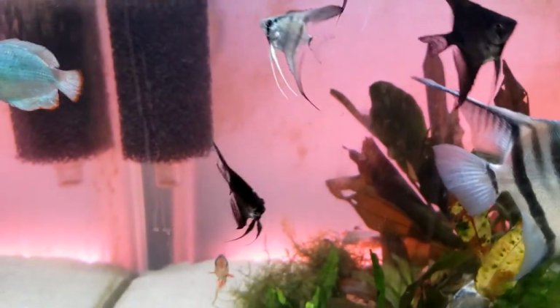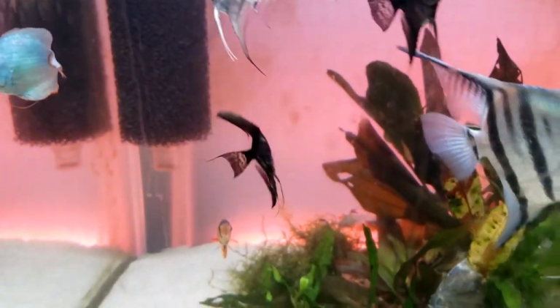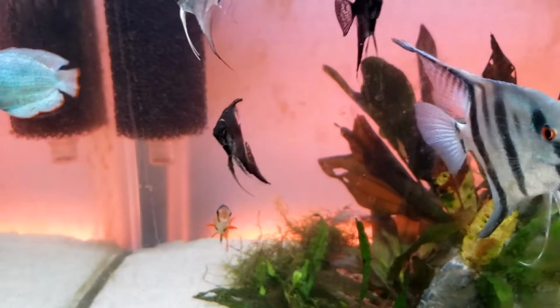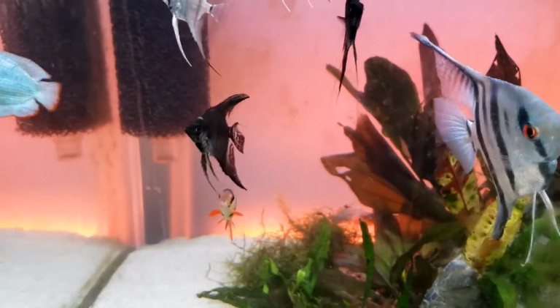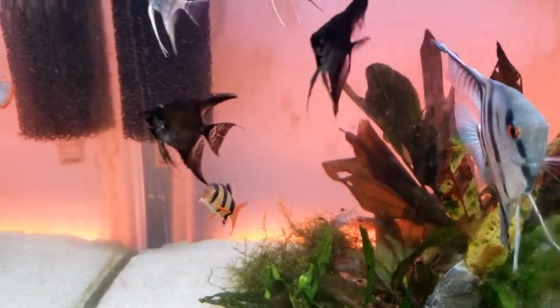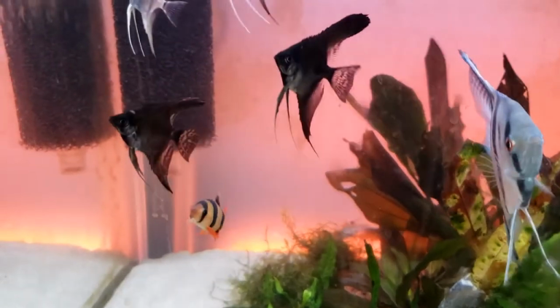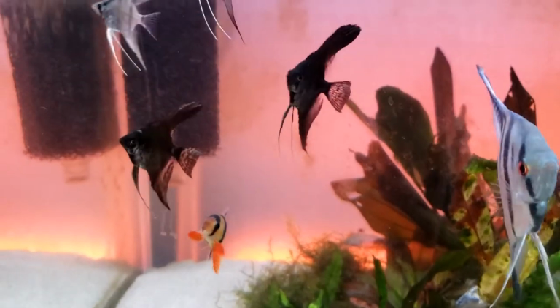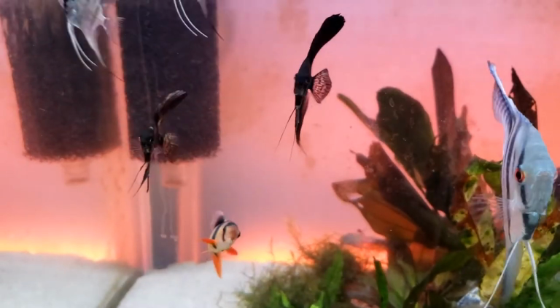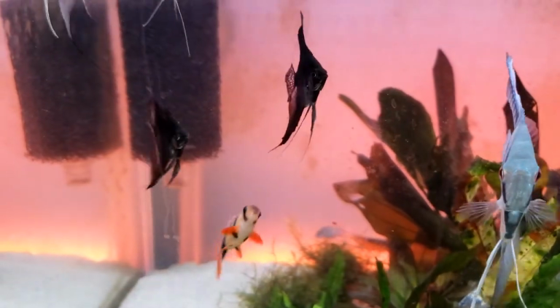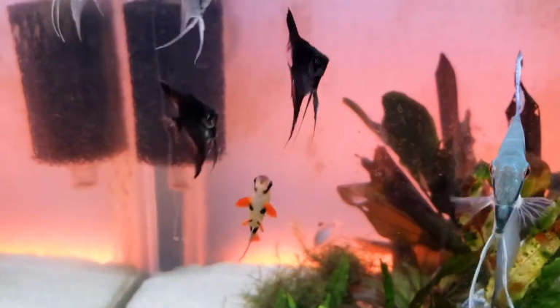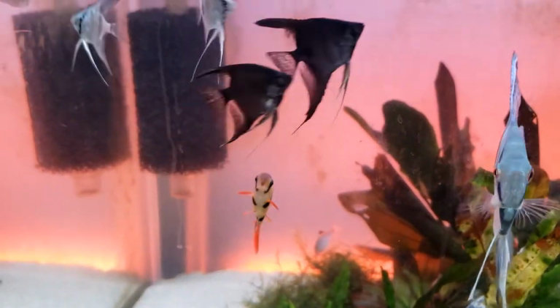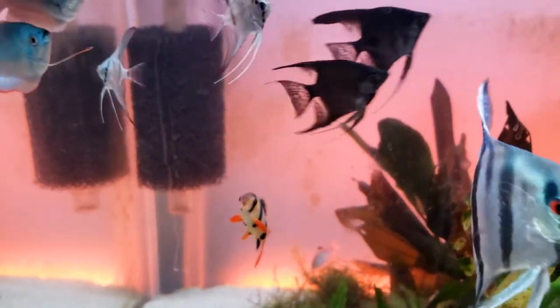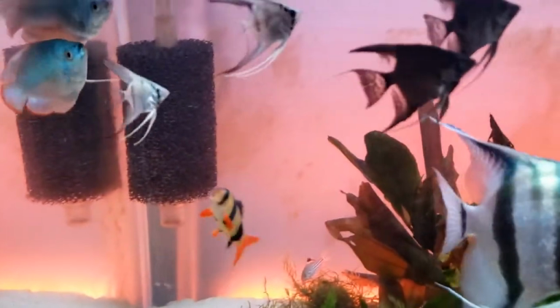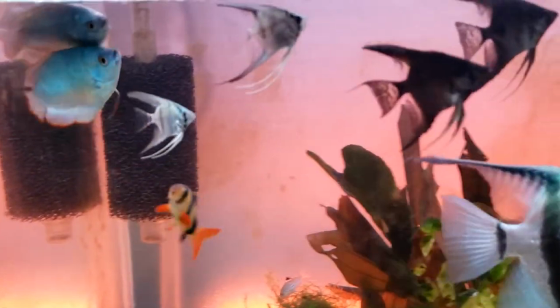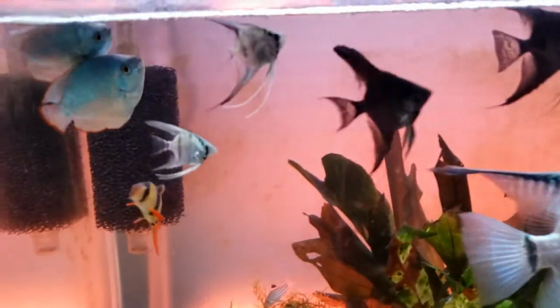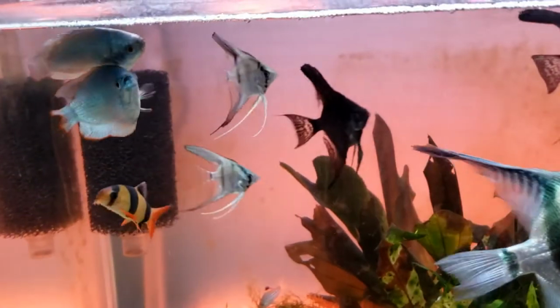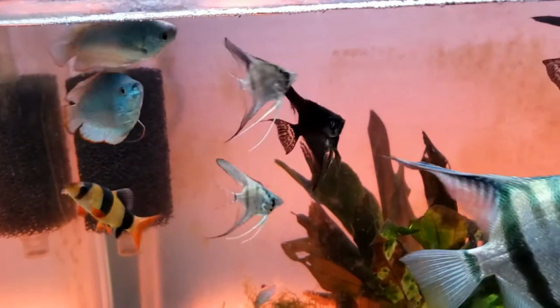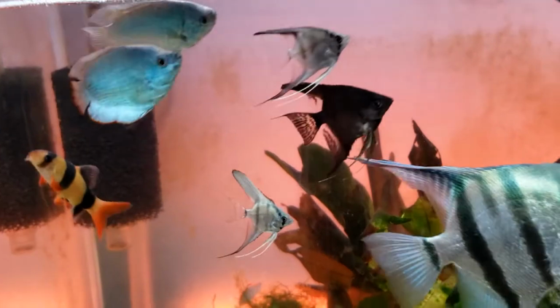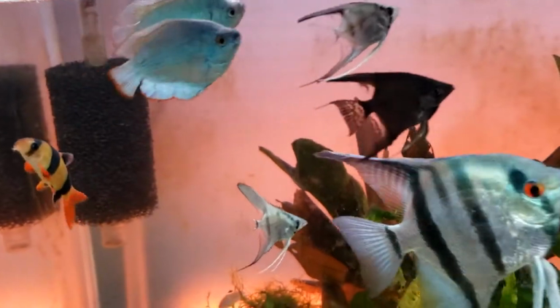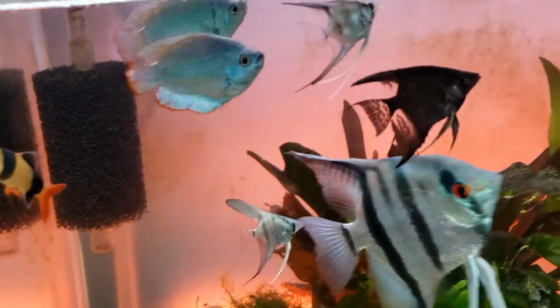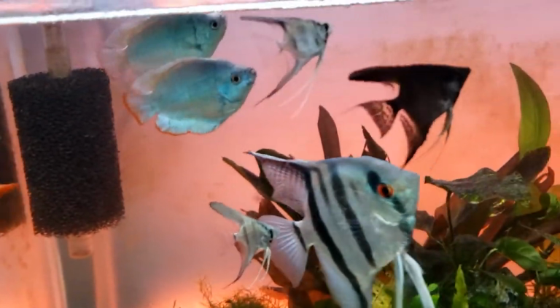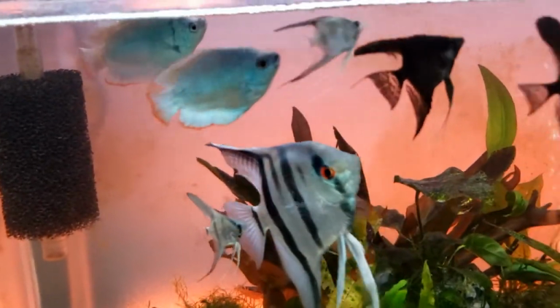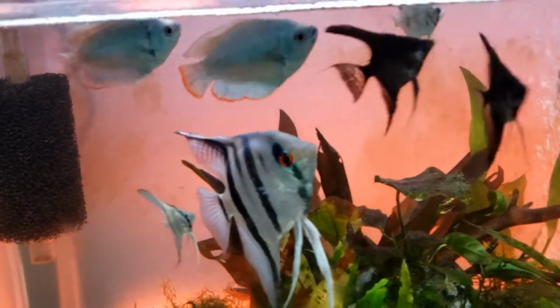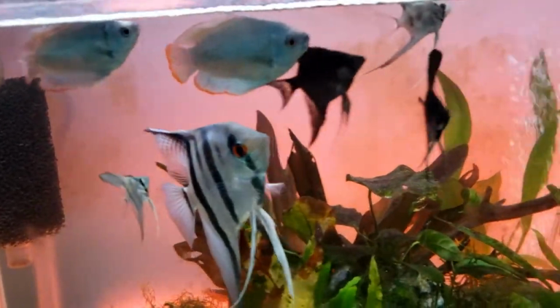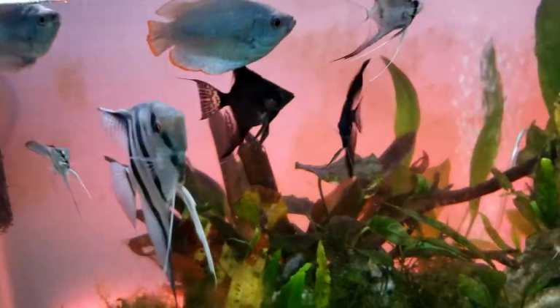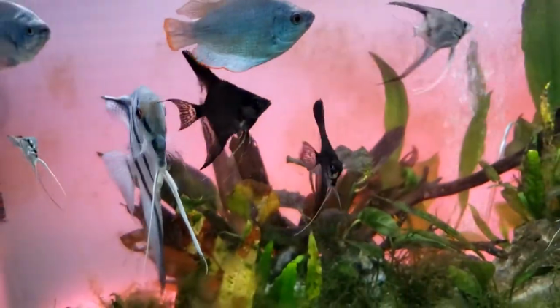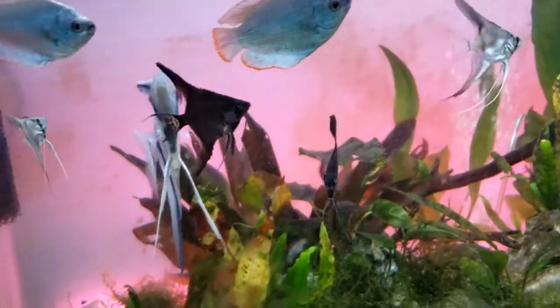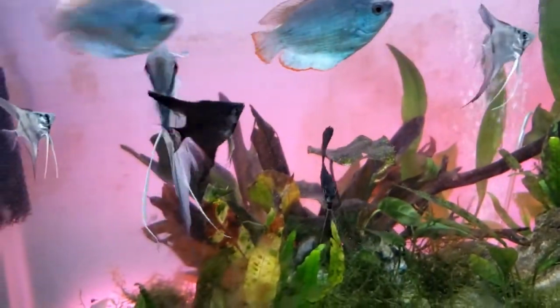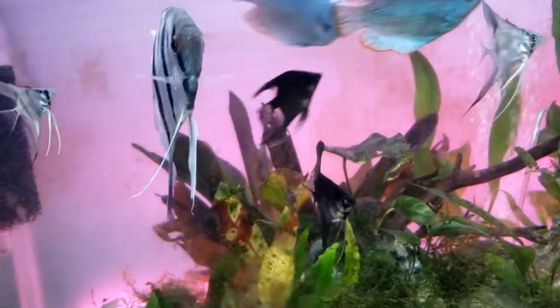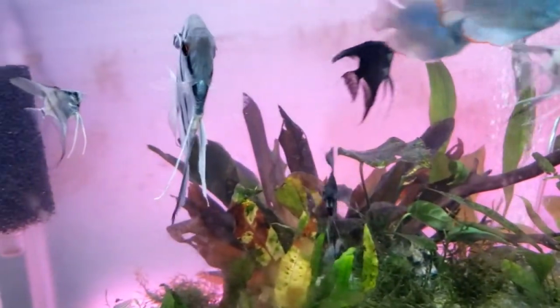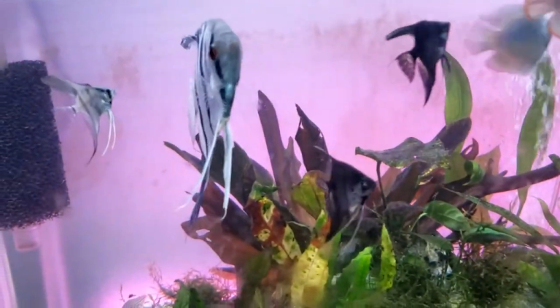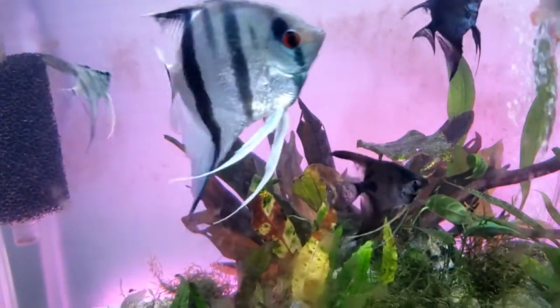This is them about a month and a half to two months later. I quarantined them for a few weeks and then slowly started introducing fish into this aquarium from my other one, and so far they've been living healthy.